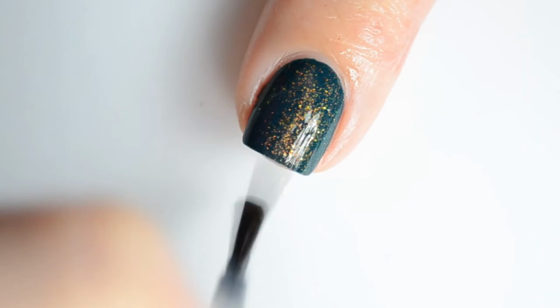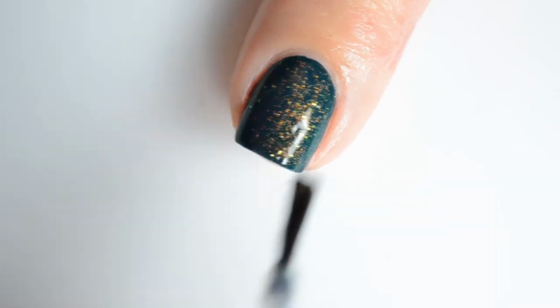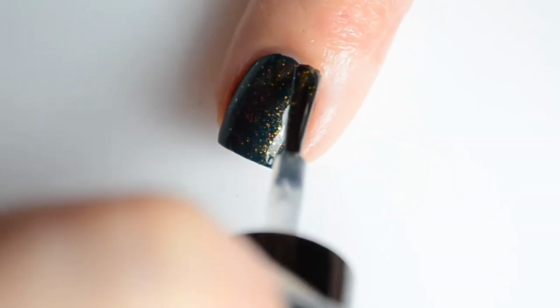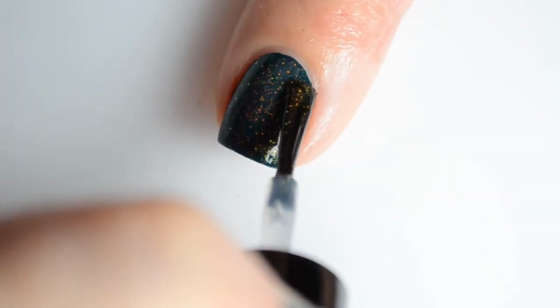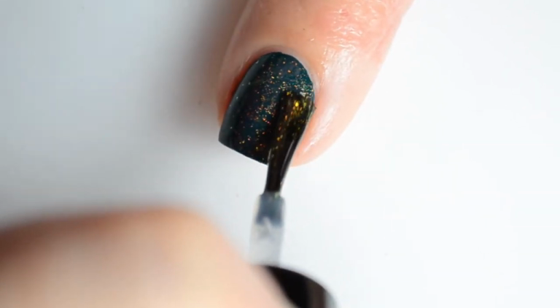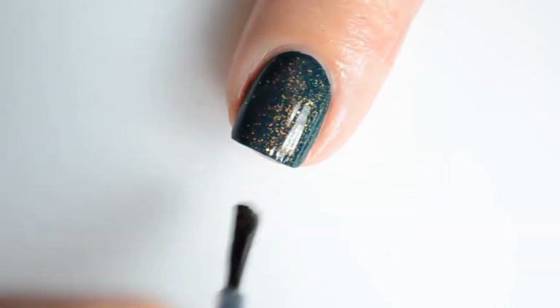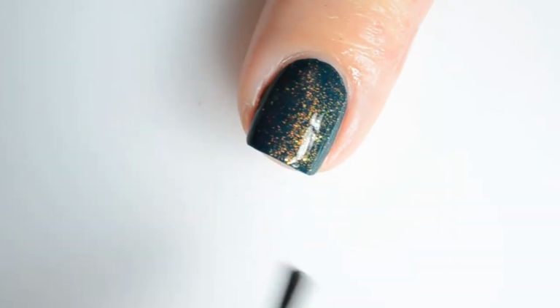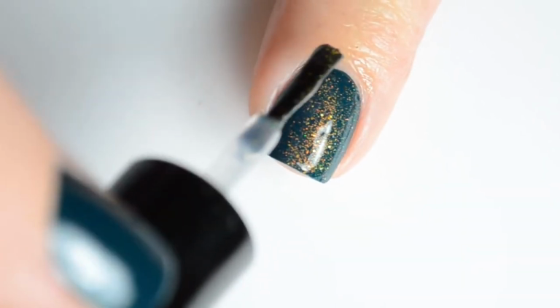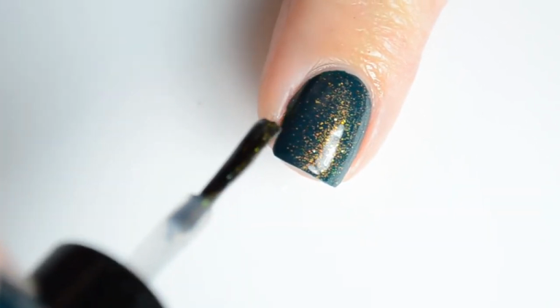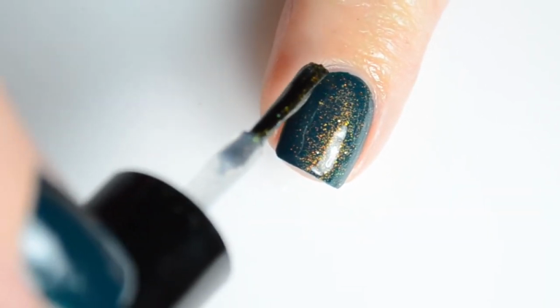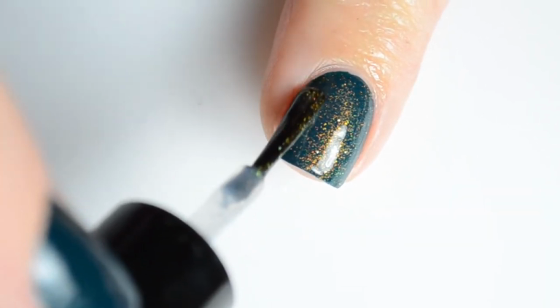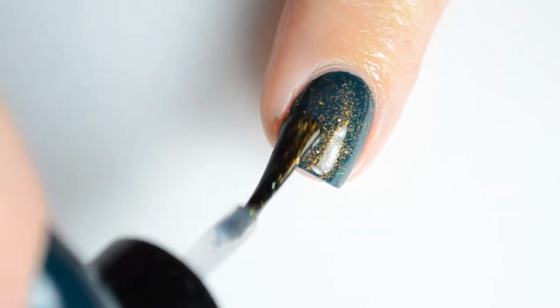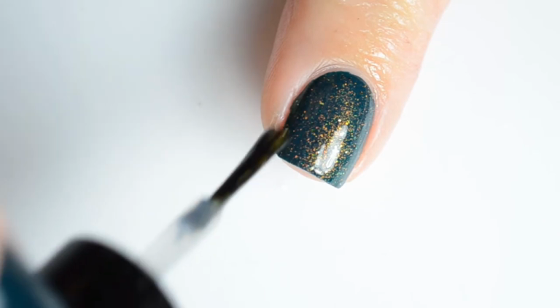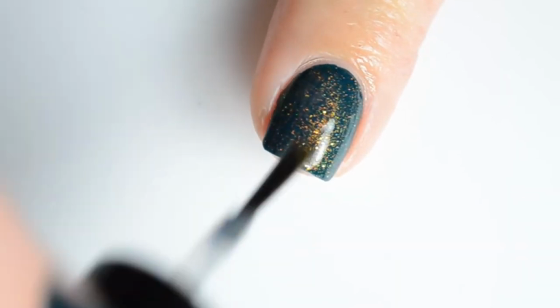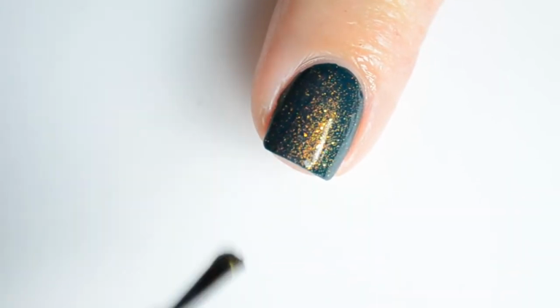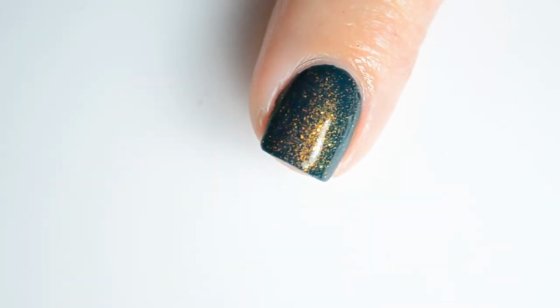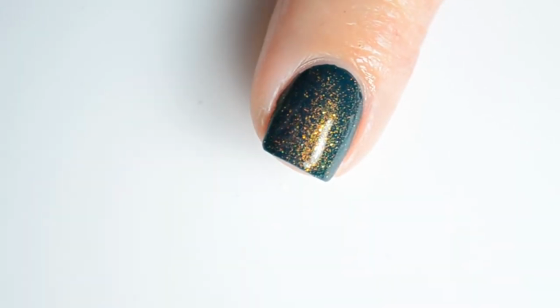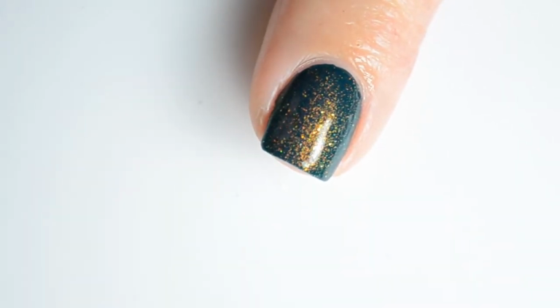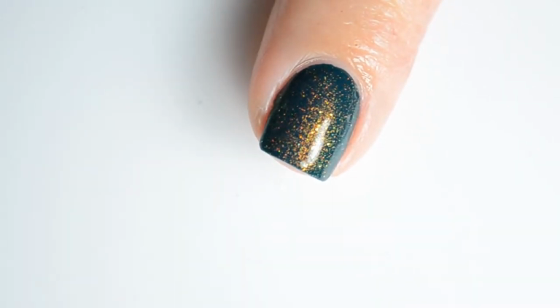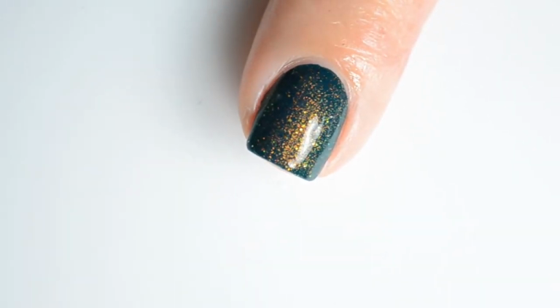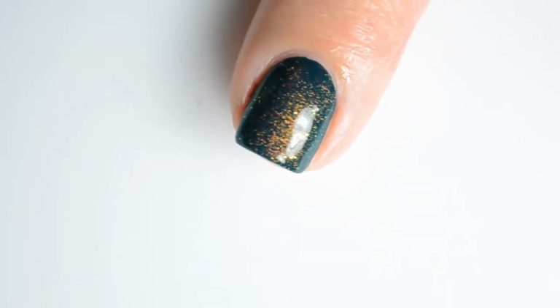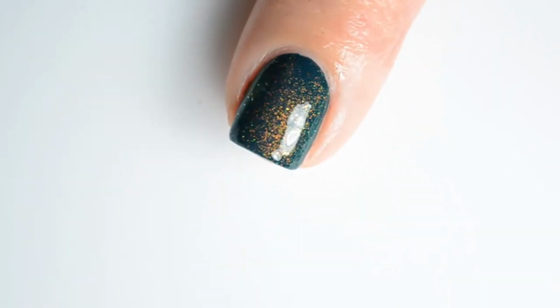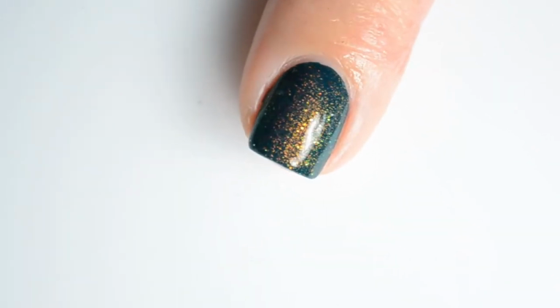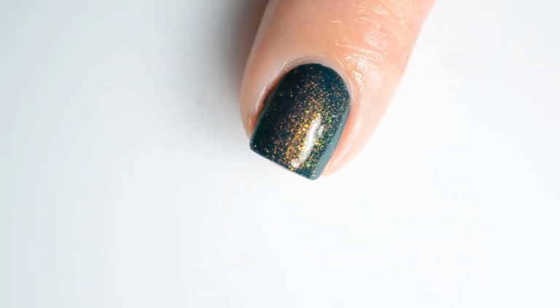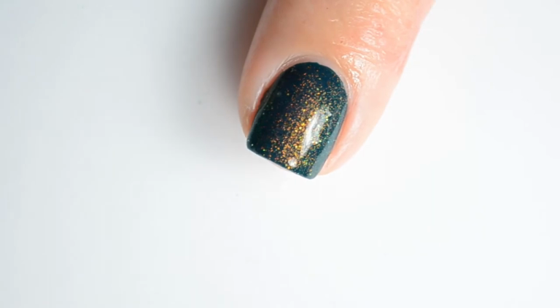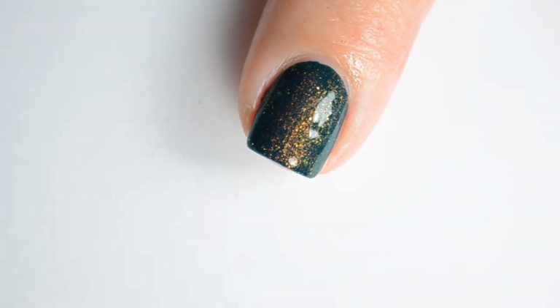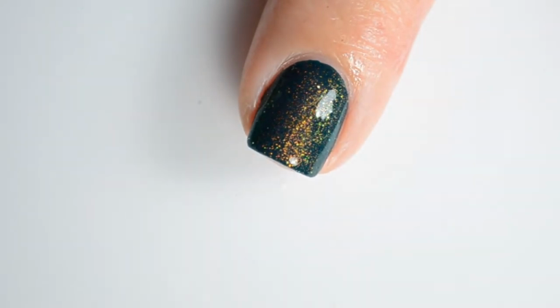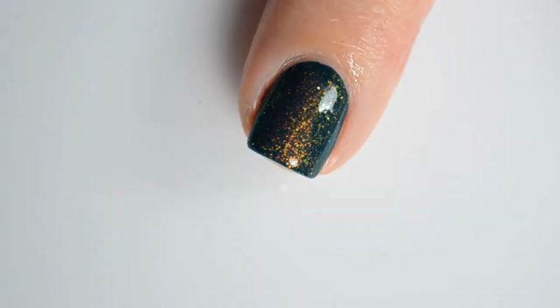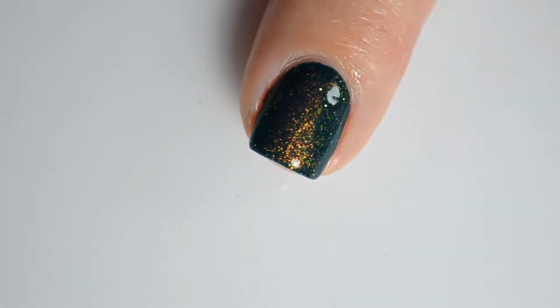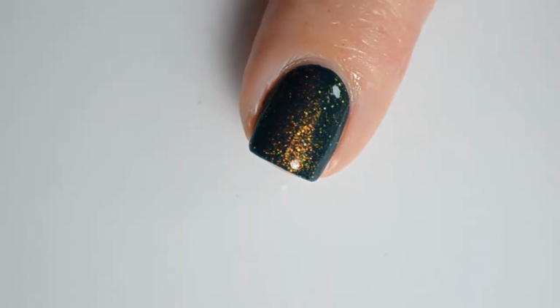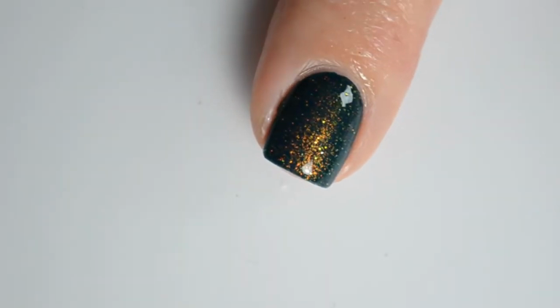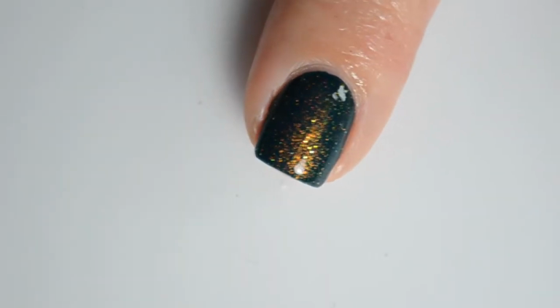First up is Dragon Wishes. This is a shimmer that shifts from bronze to gold to green, and flashes of orange and teal at the extremes of its color range. Multichrome glitter shifting from bronze through yellow and green, and into turquoise.